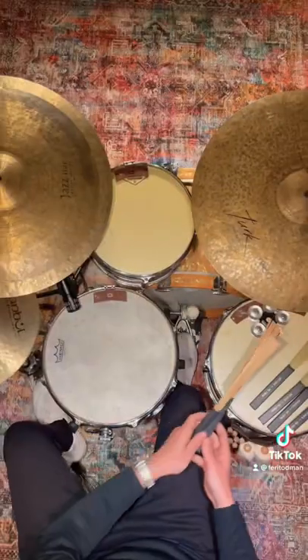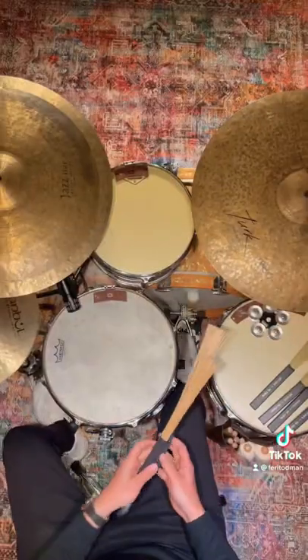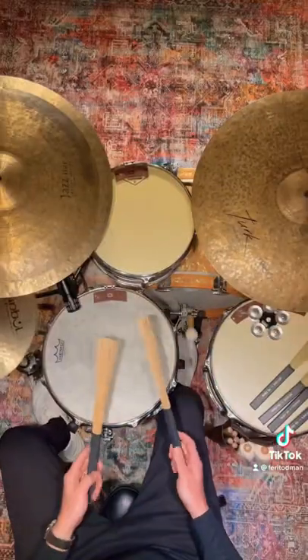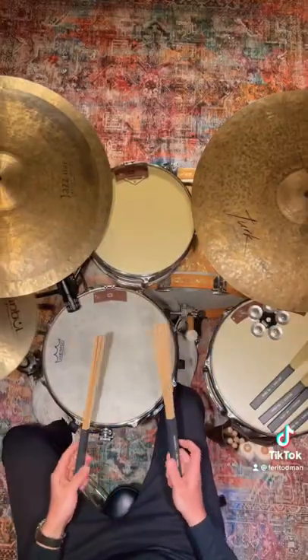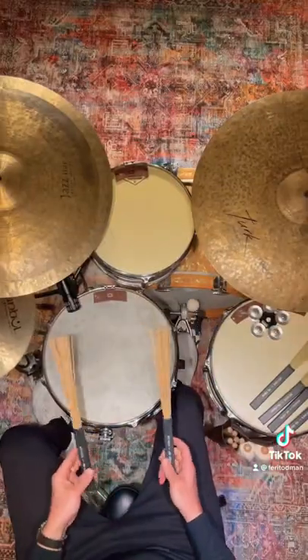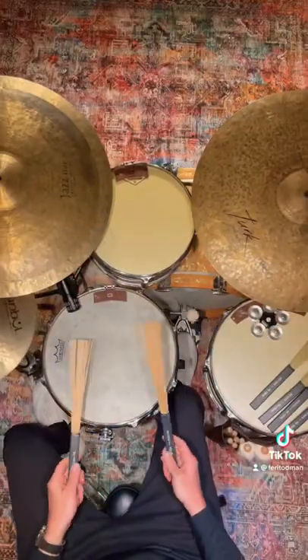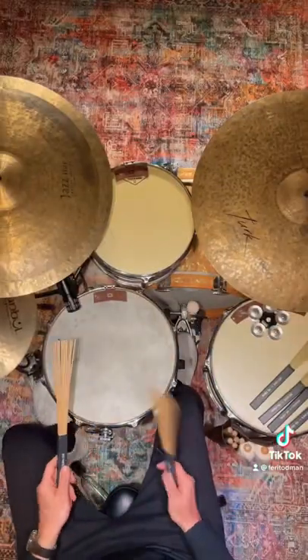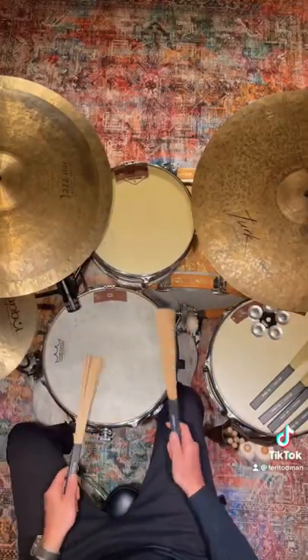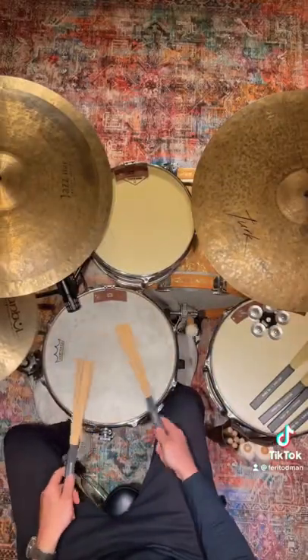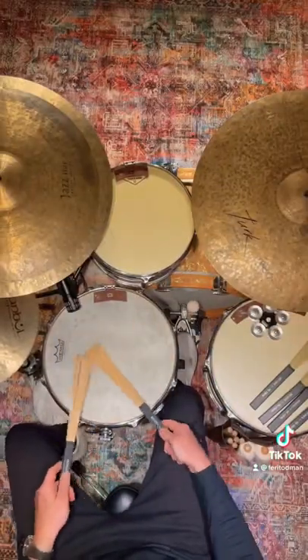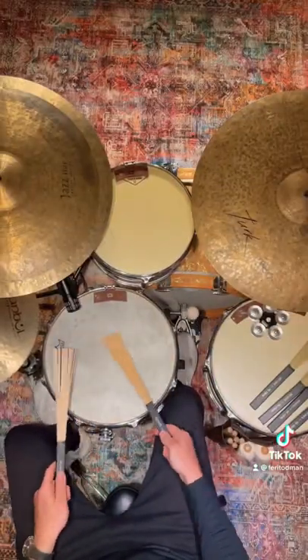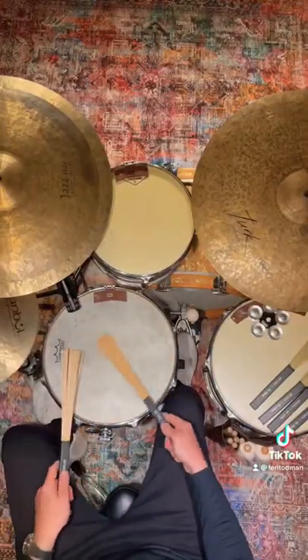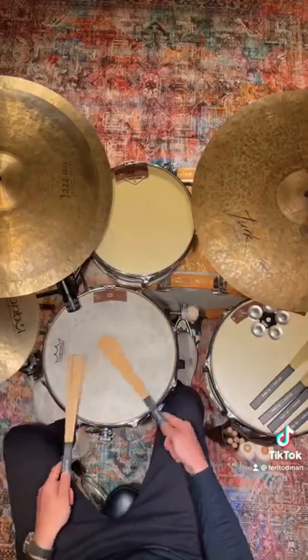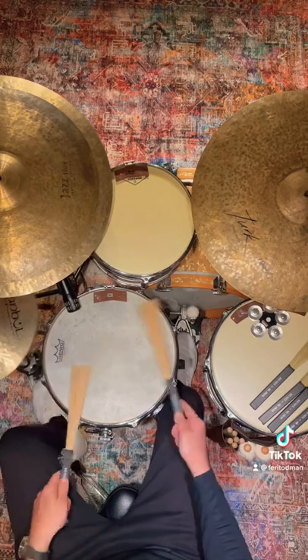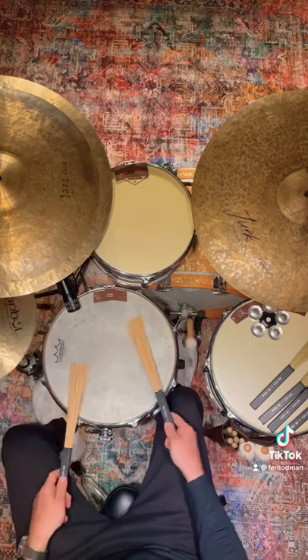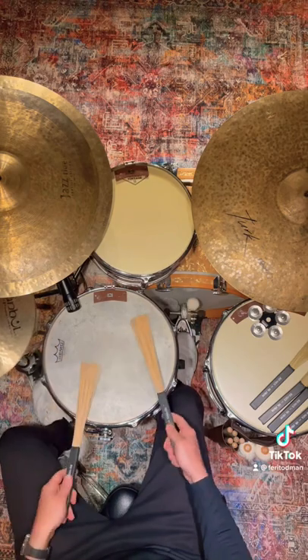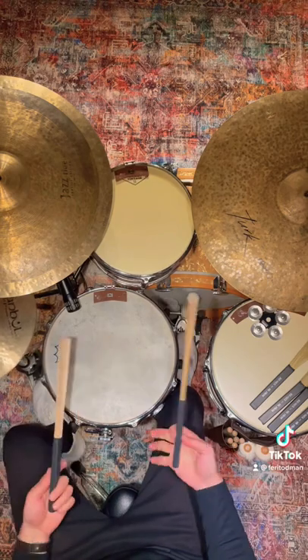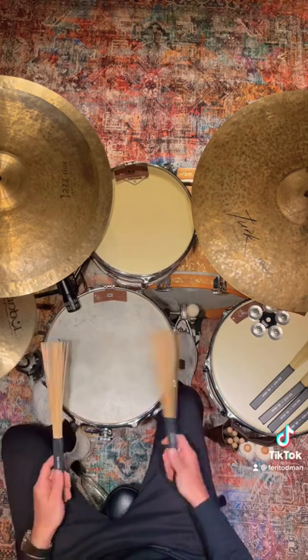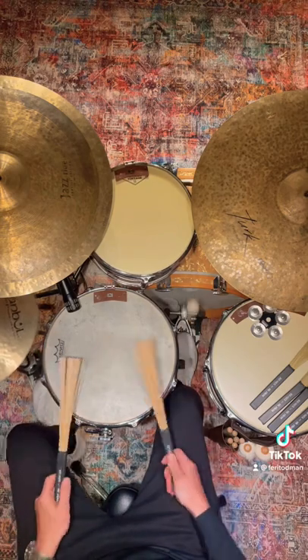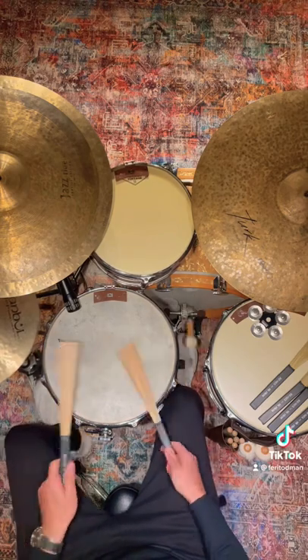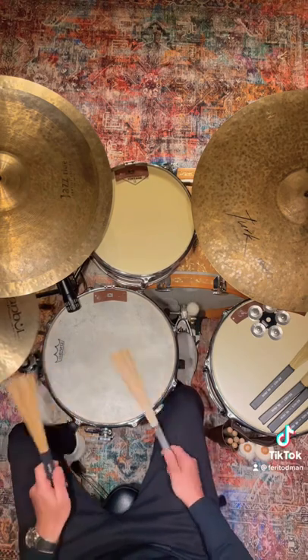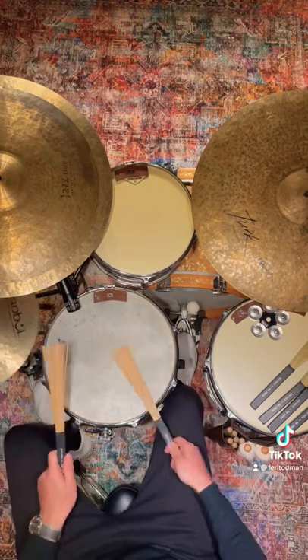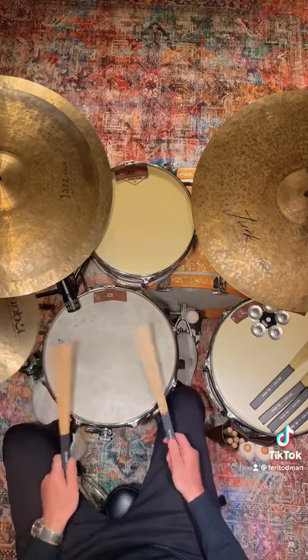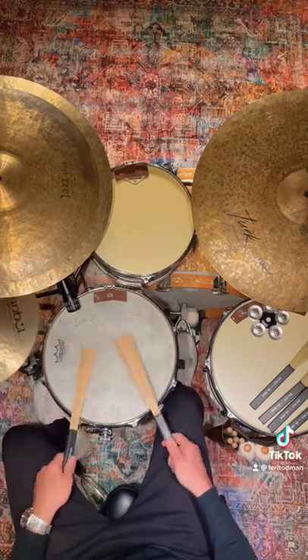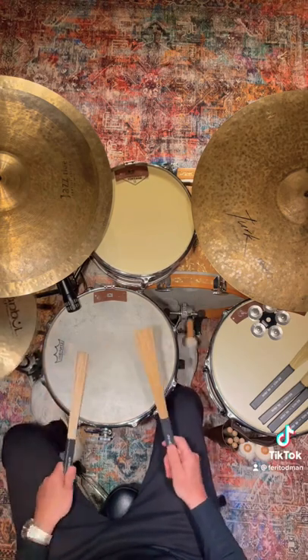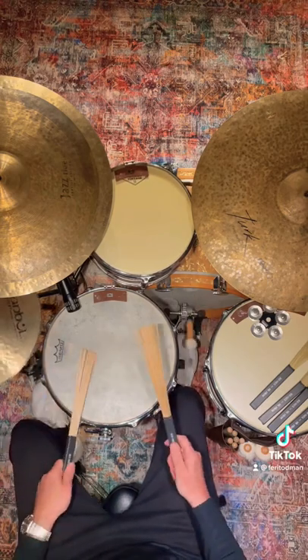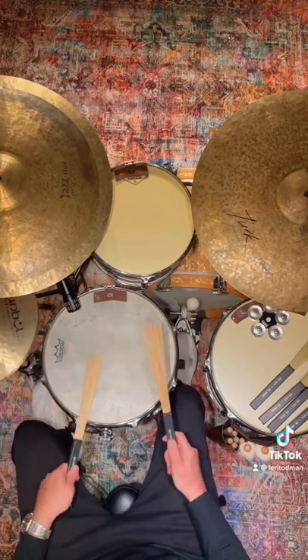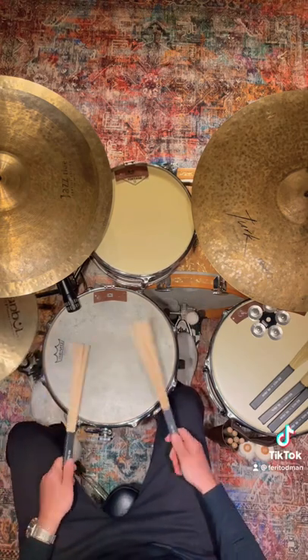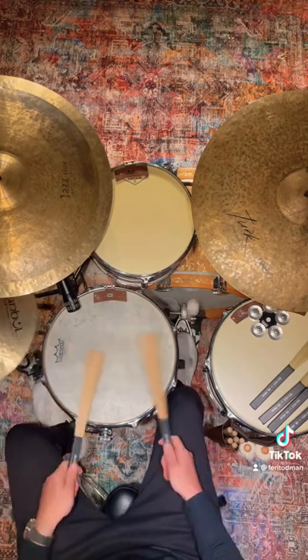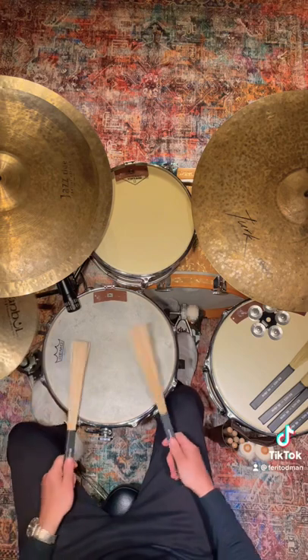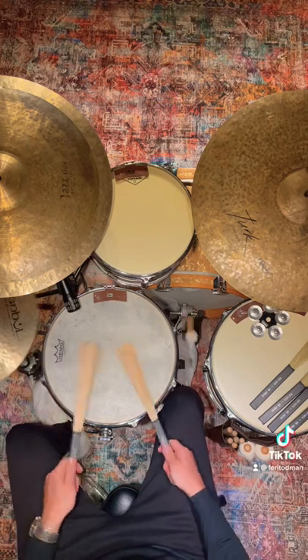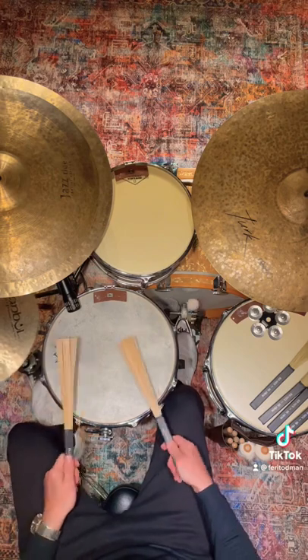The third one is the RM3. It's made of birch. You can't really swipe with it, as you can see. But beautiful attack, so you can also use this on the cymbals.